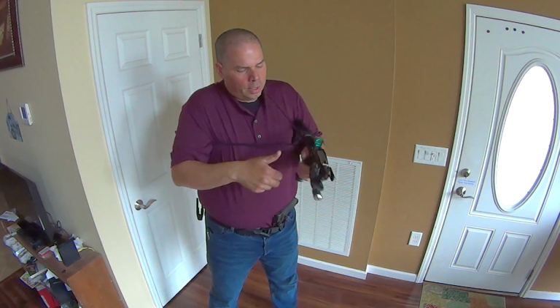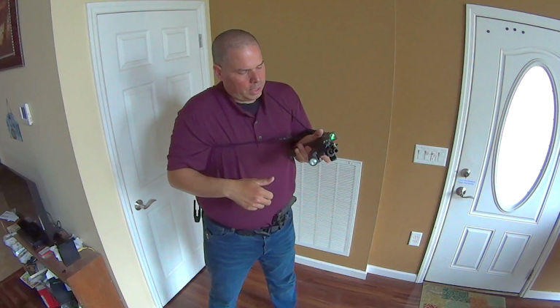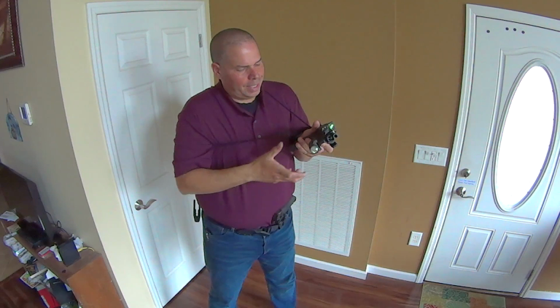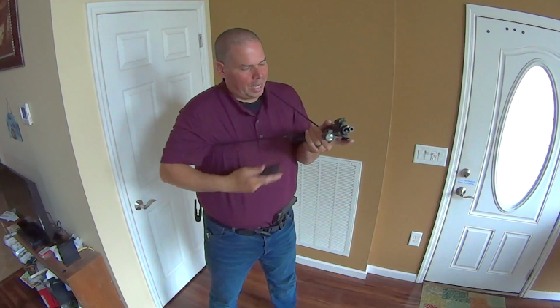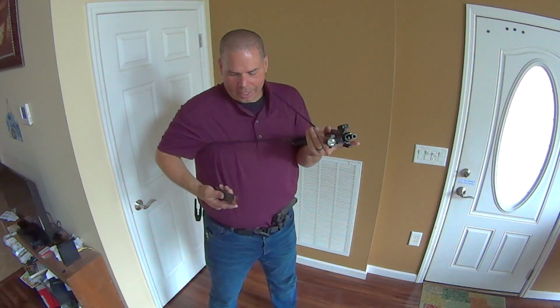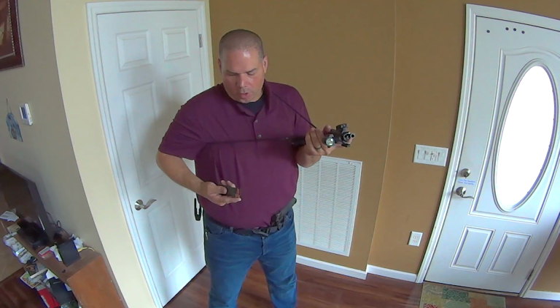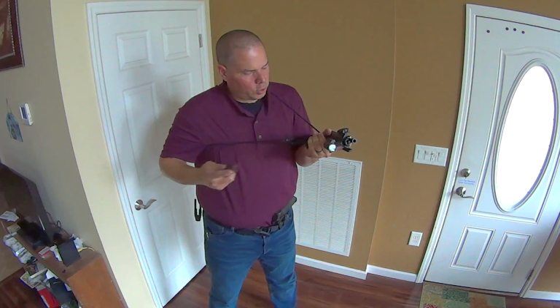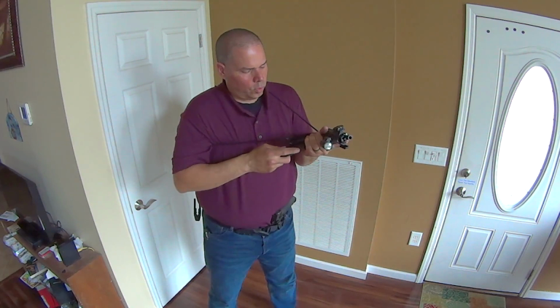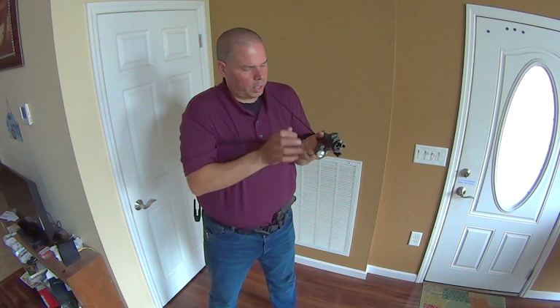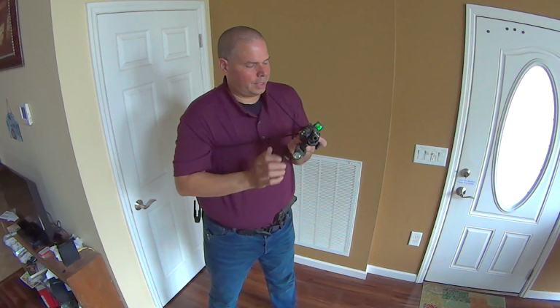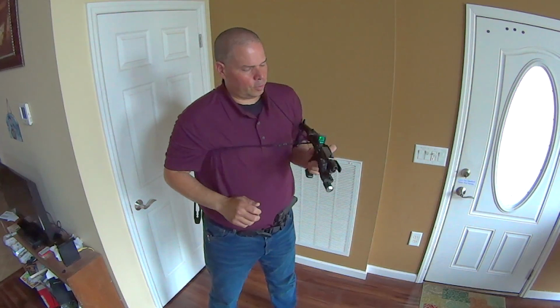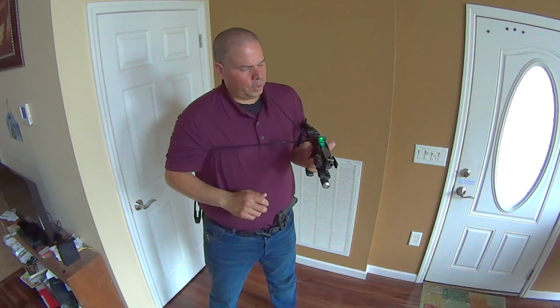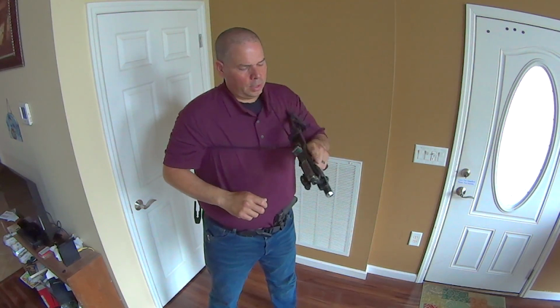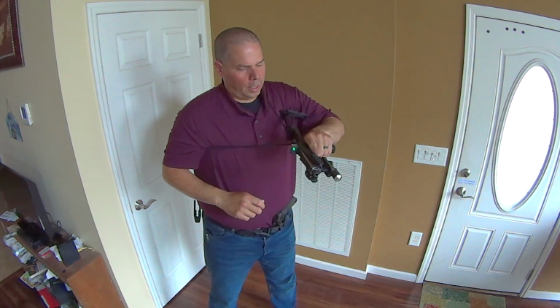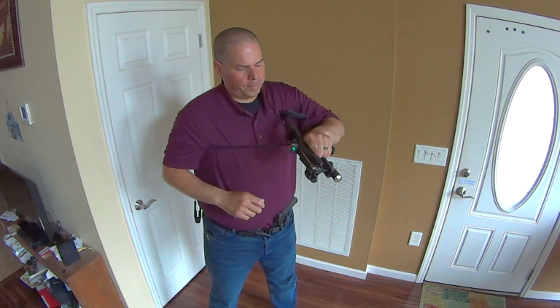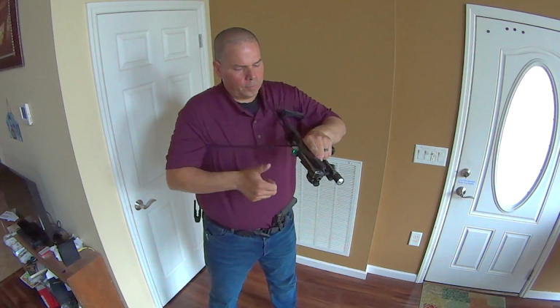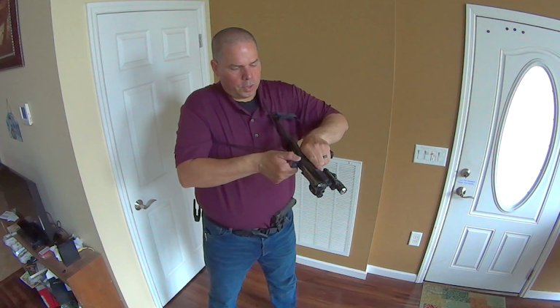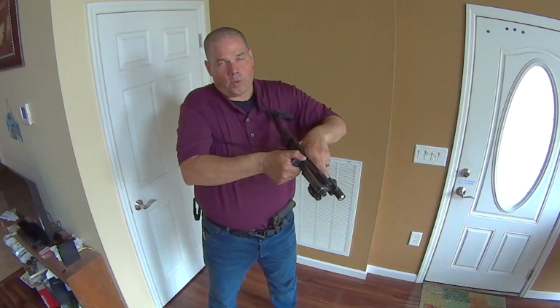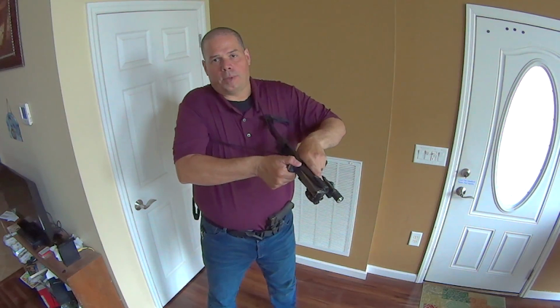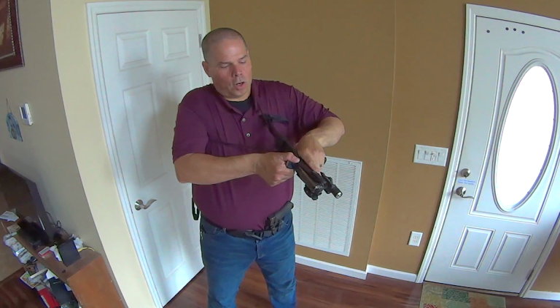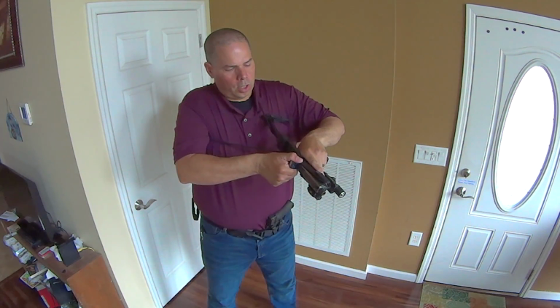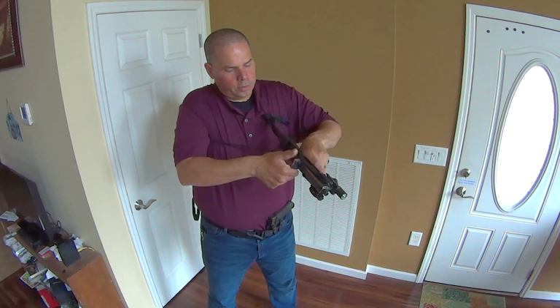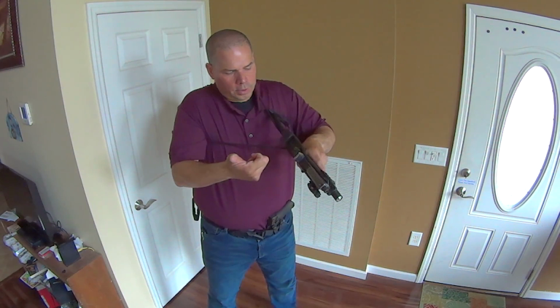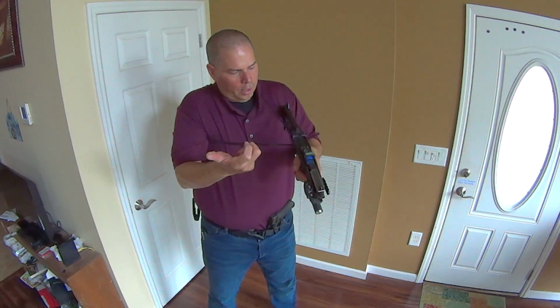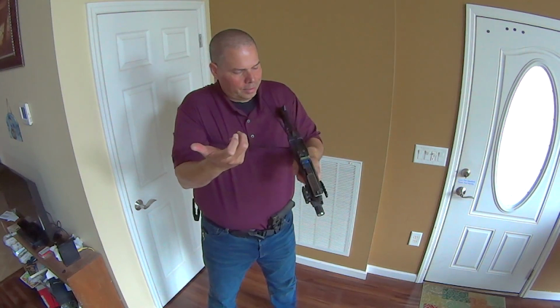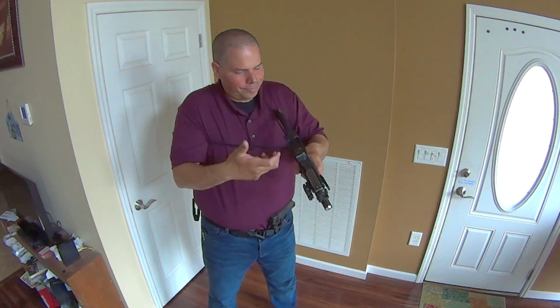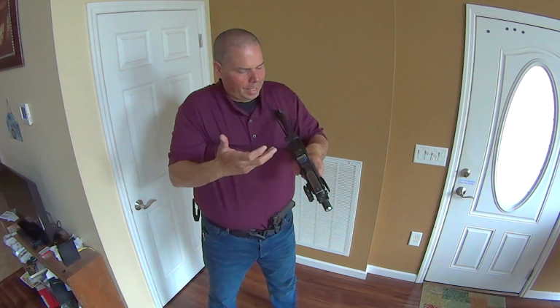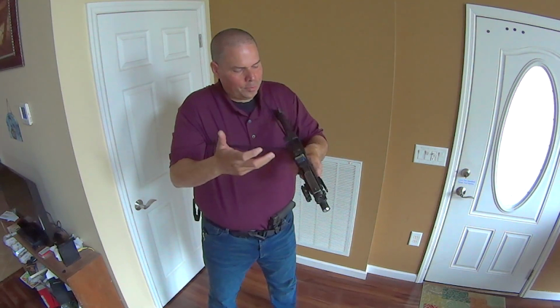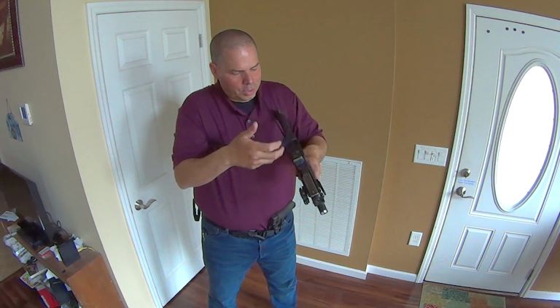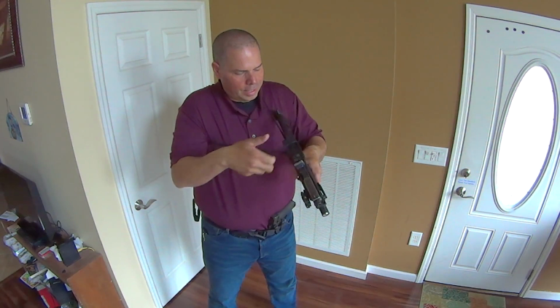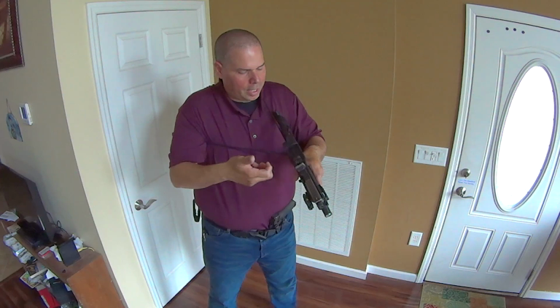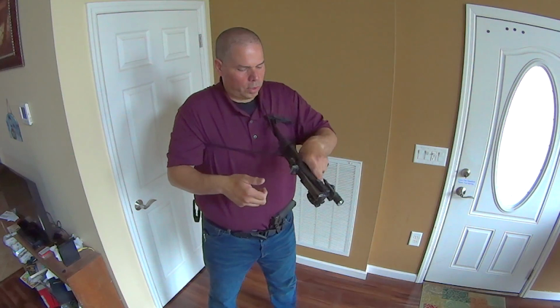This is a nice setup. All the controls are easily accessible. You'll notice that I run the RMR. It's simple — this setup works.